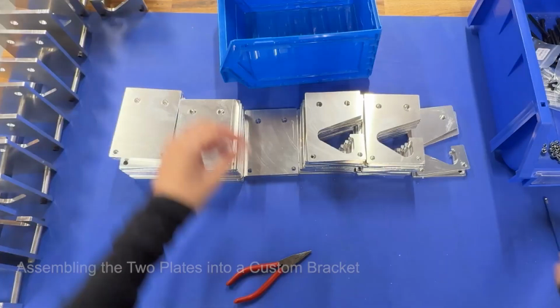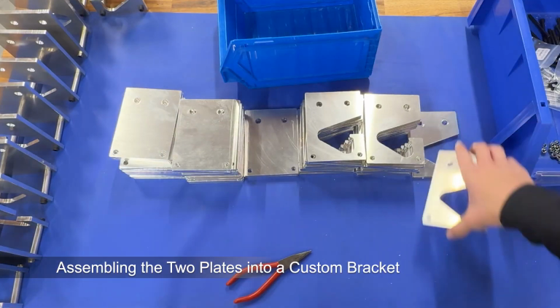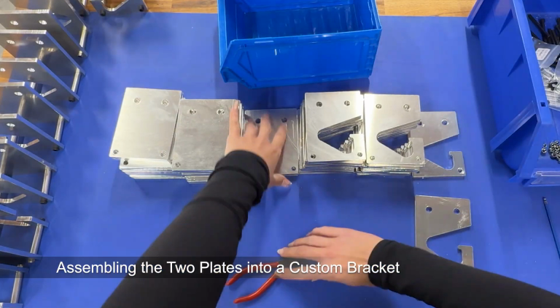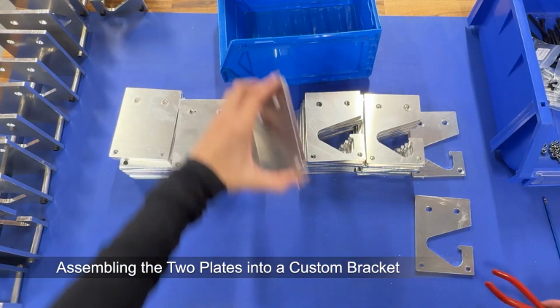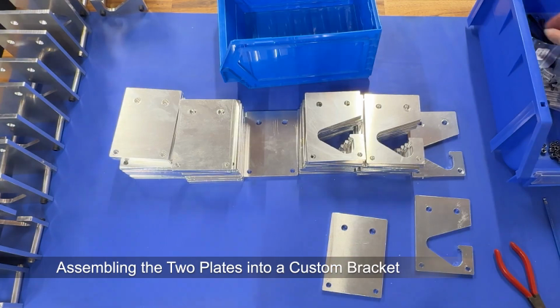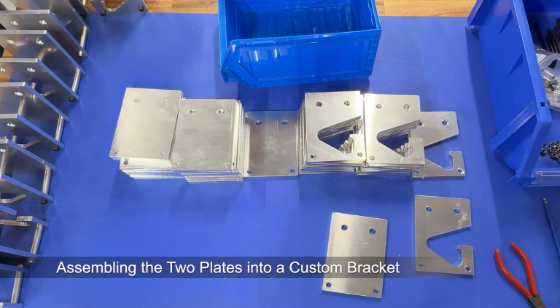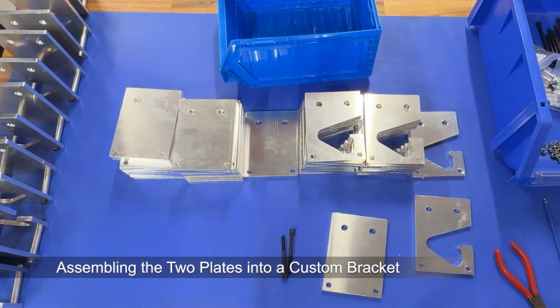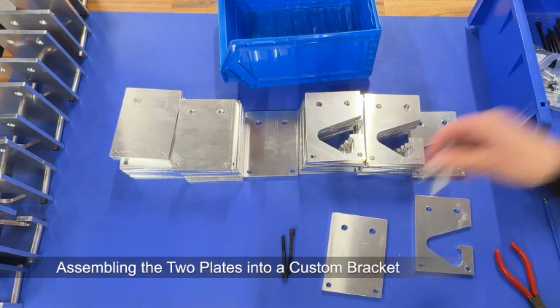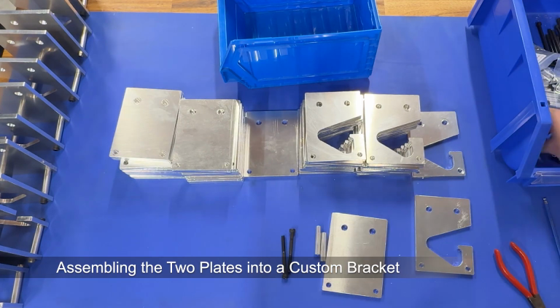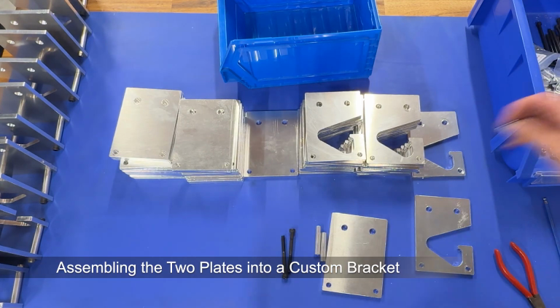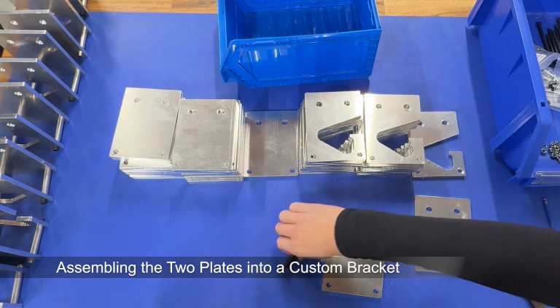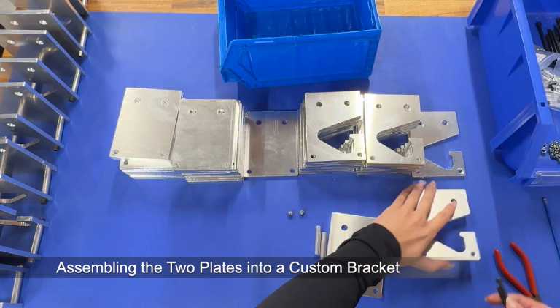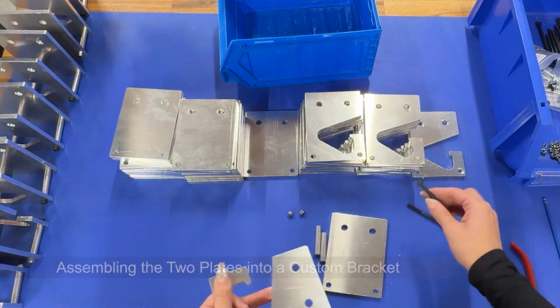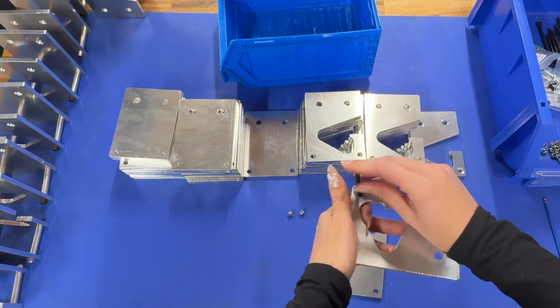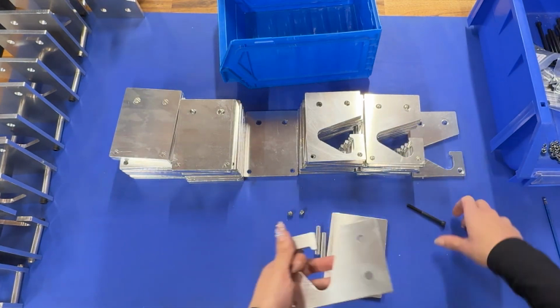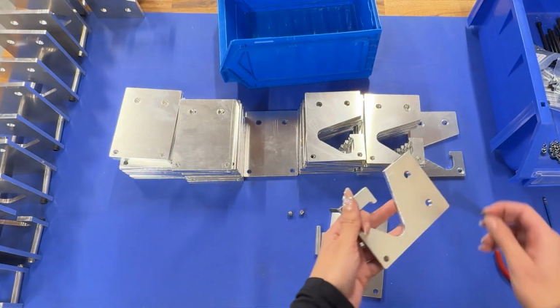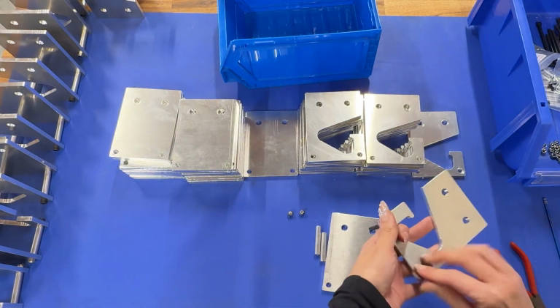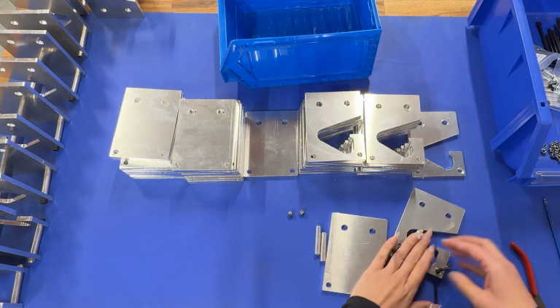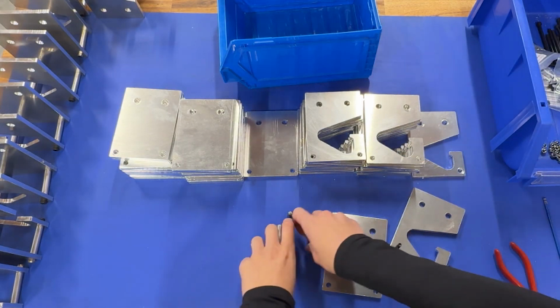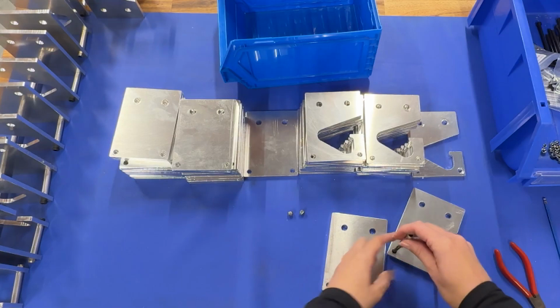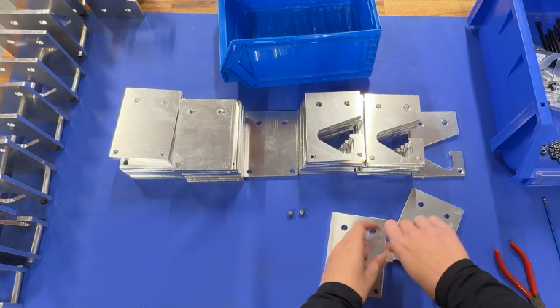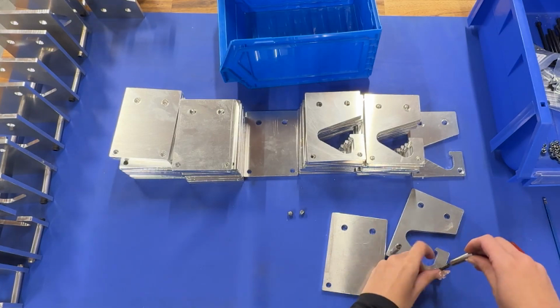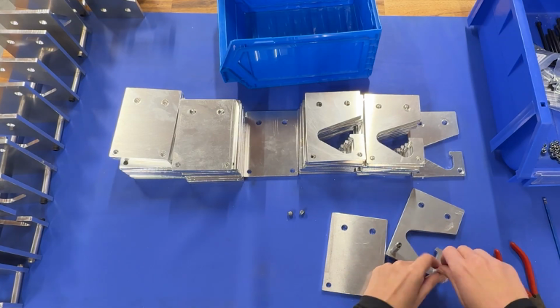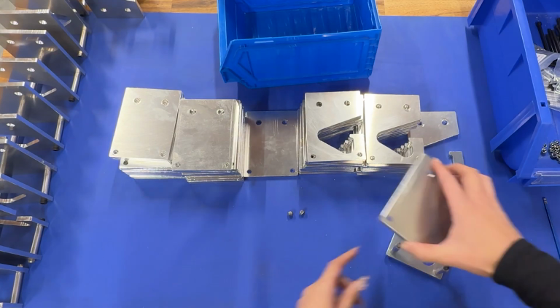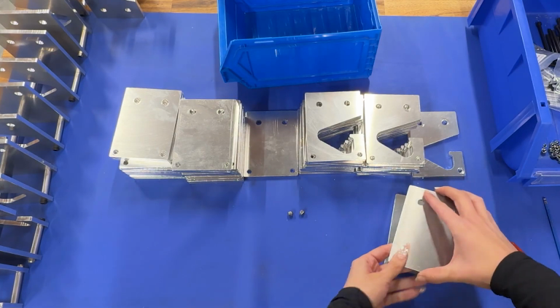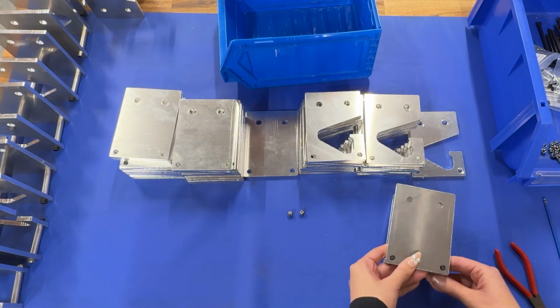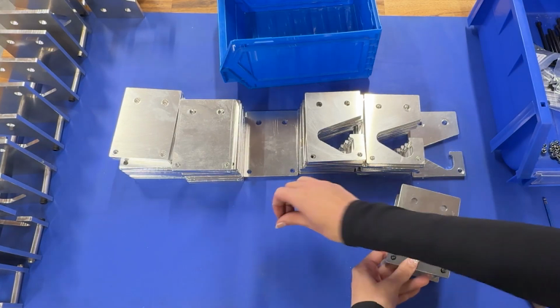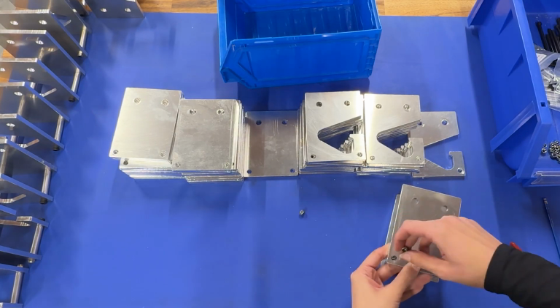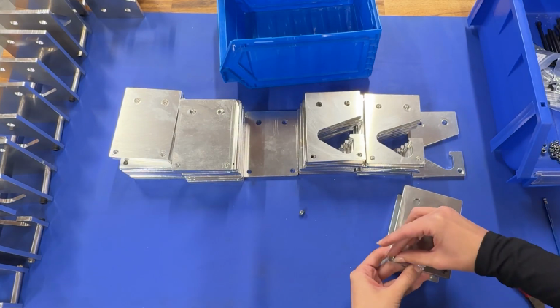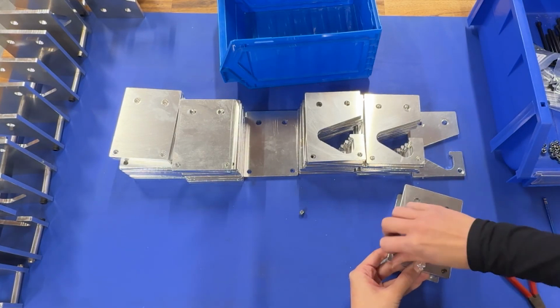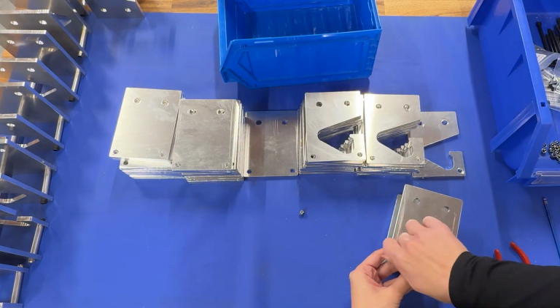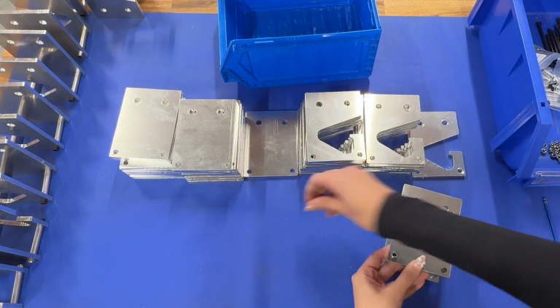Now it's time to assemble them. We're using screws through the CNC cut holes, adding round spacers and locking it in place with nuts on the other side. This bracket will hold a smooth rod which will support a series of cable loops.